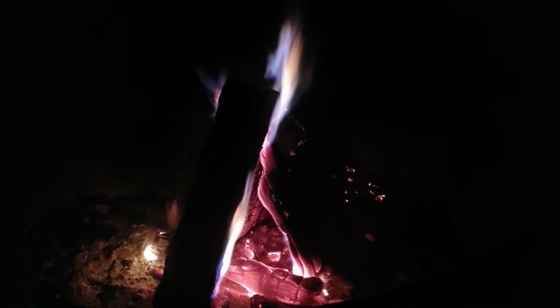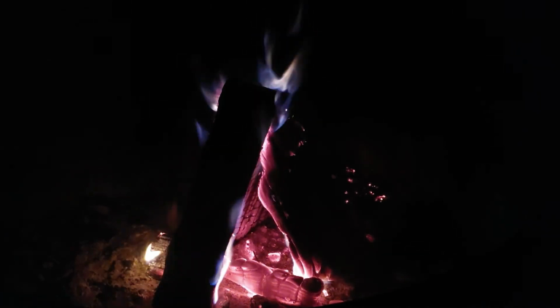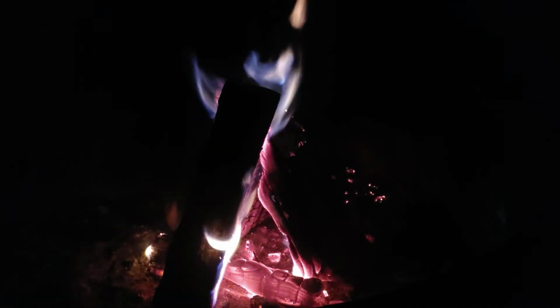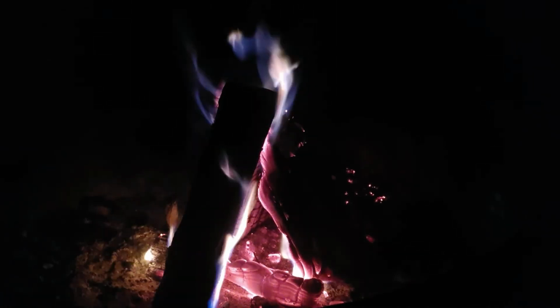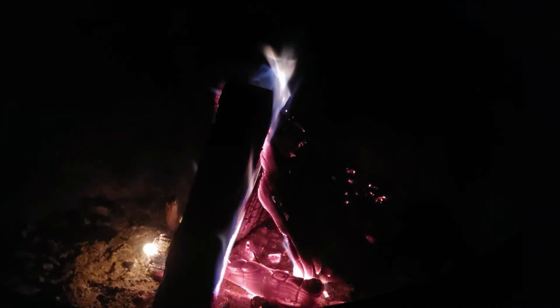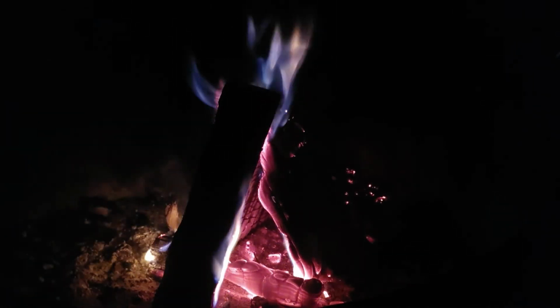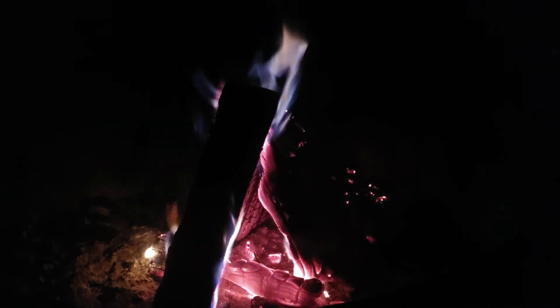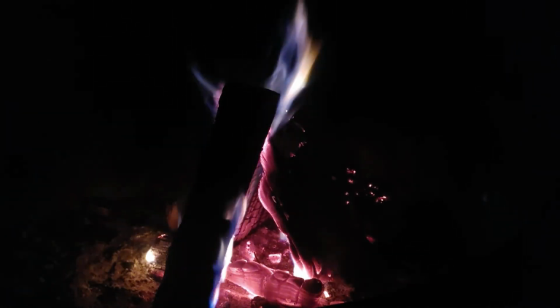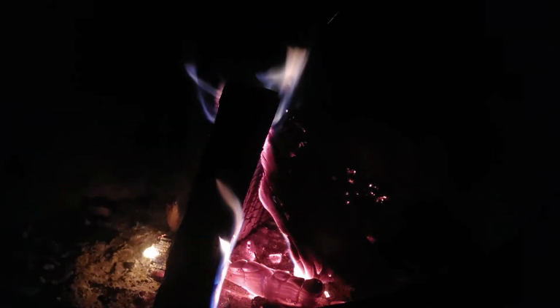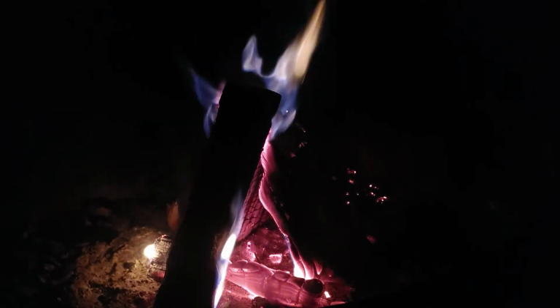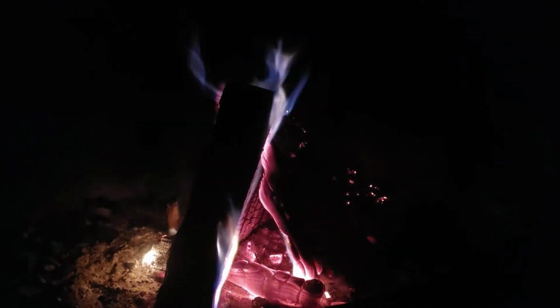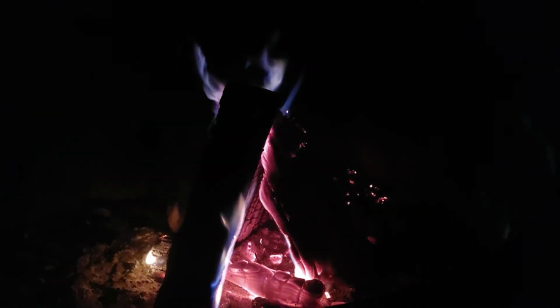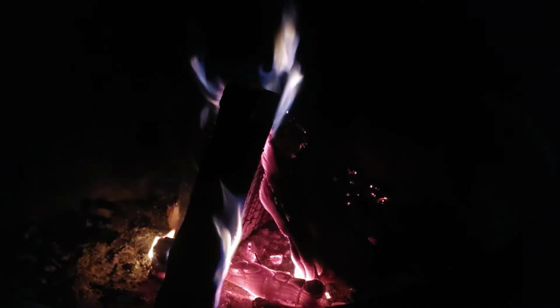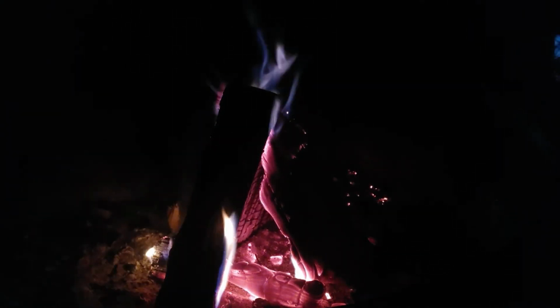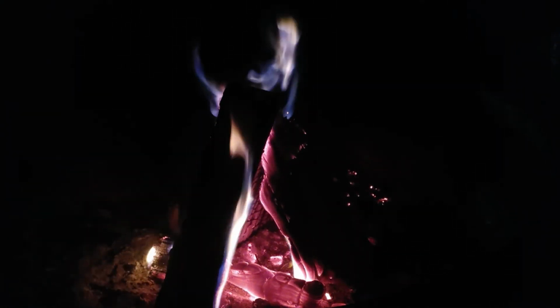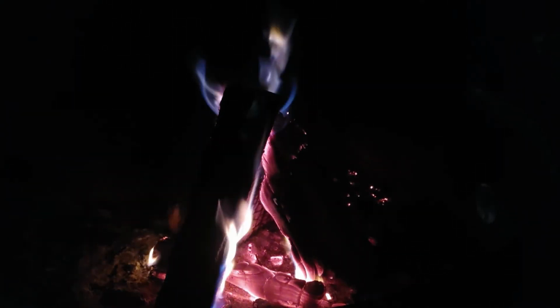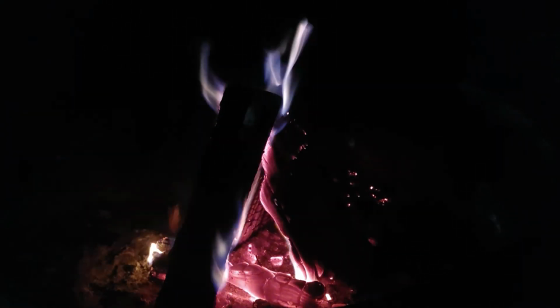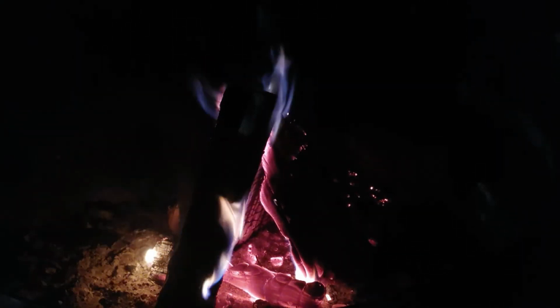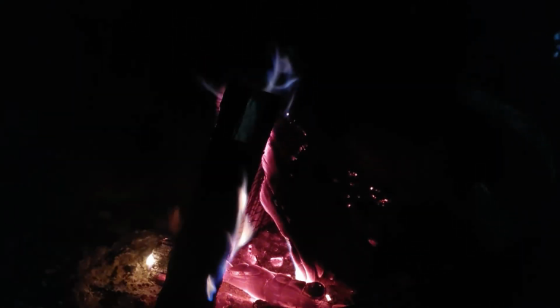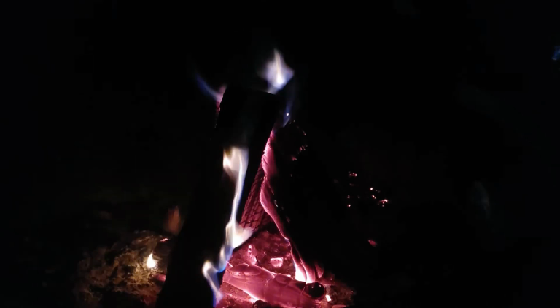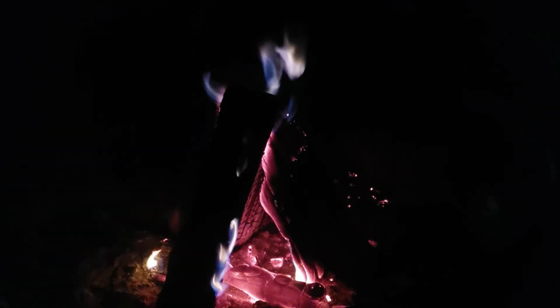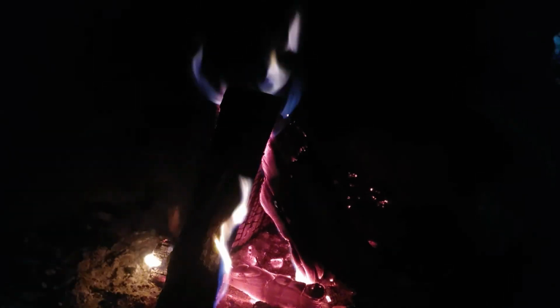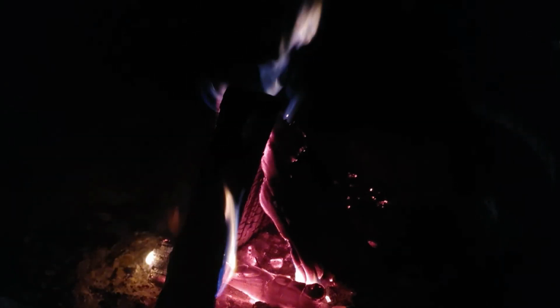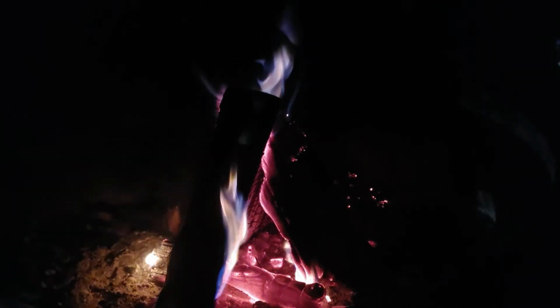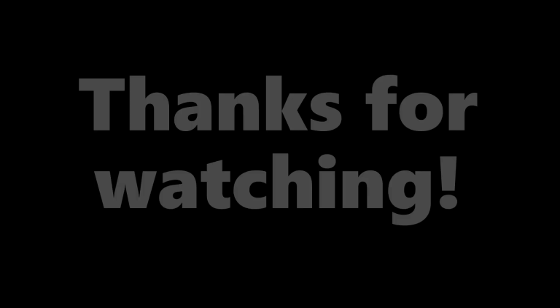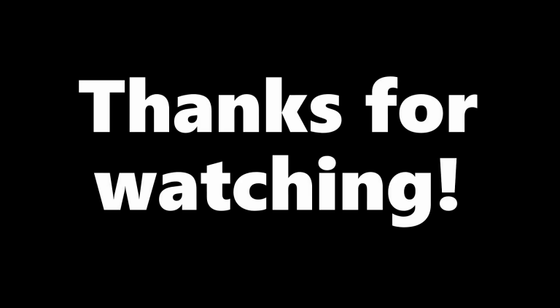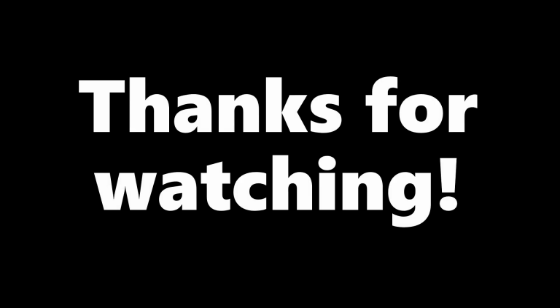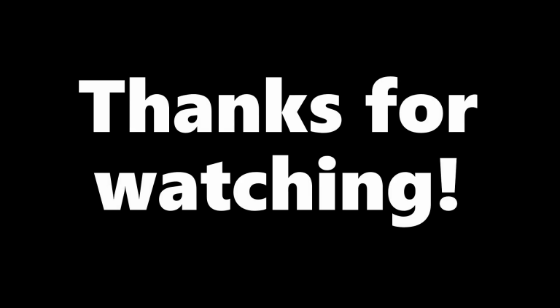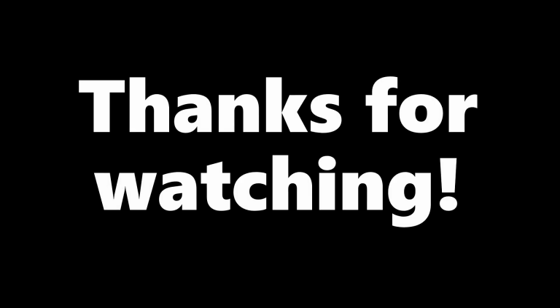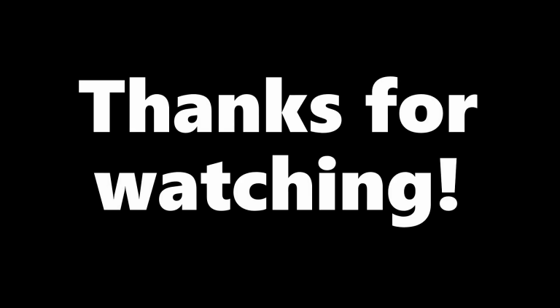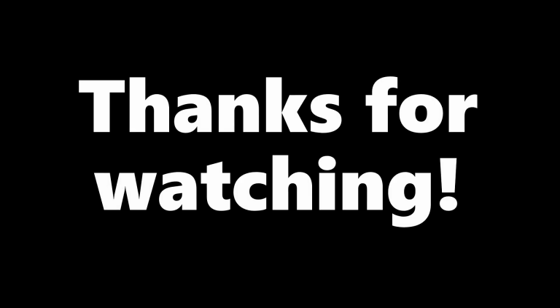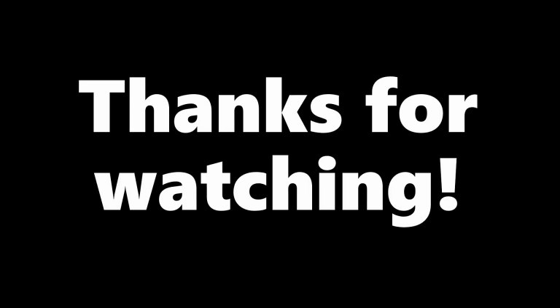All in all, my family and I do enjoy being in the outdoors and we try to go camping at least once a year. I highly recommend it. Thank you so much for watching, and I'll see you on the next one — bye!